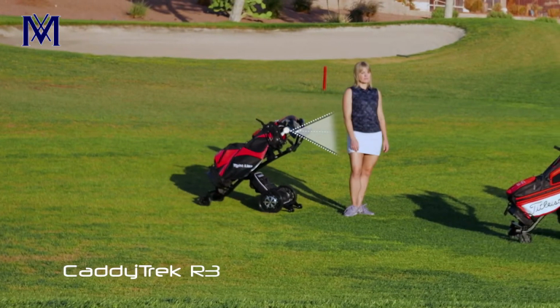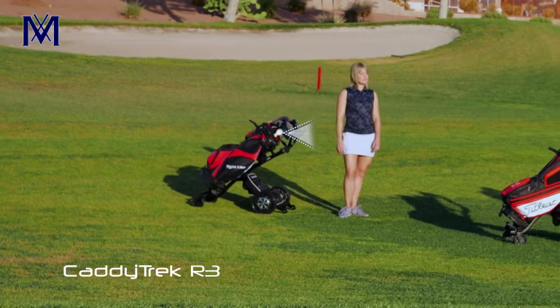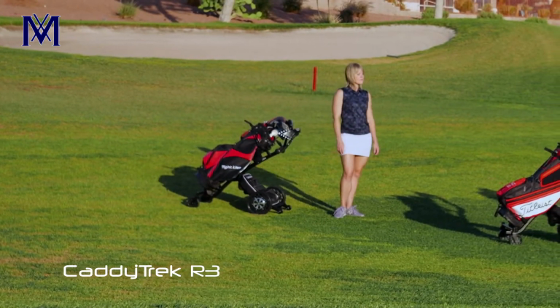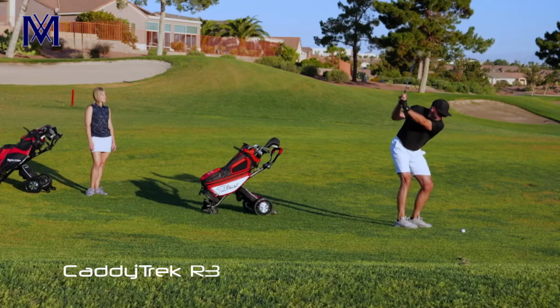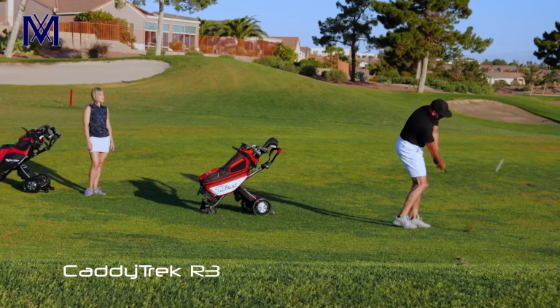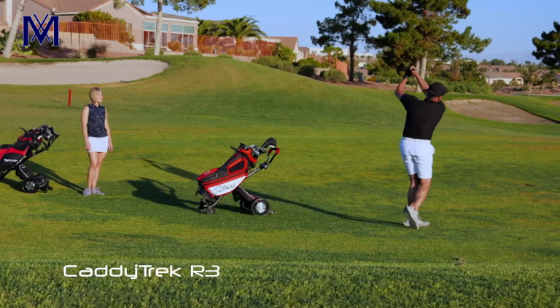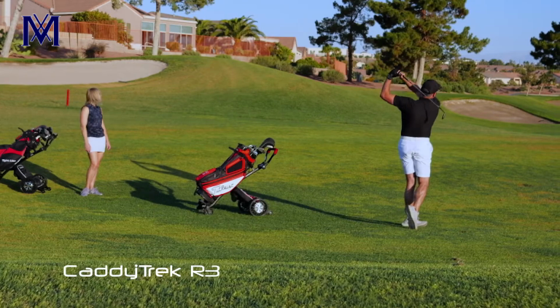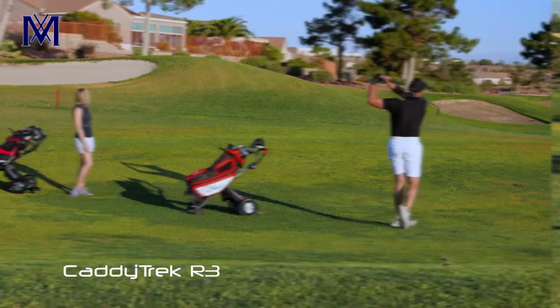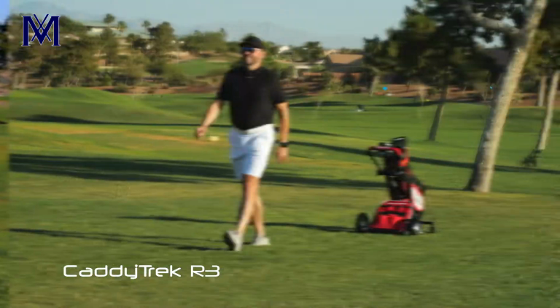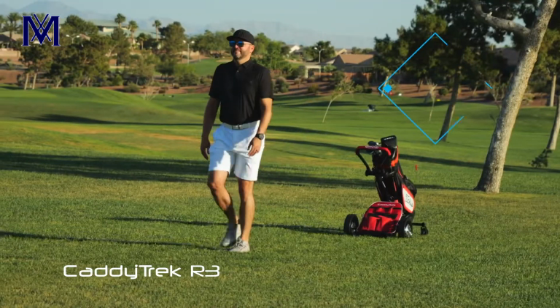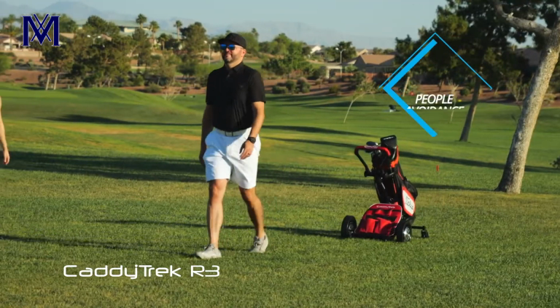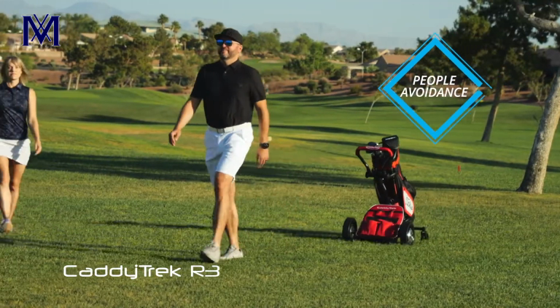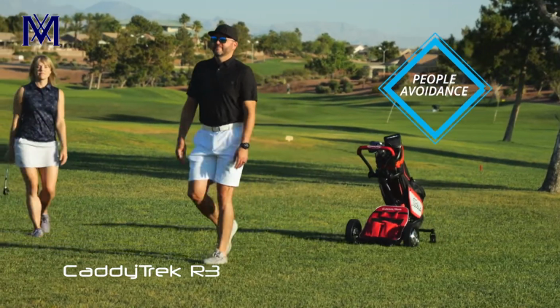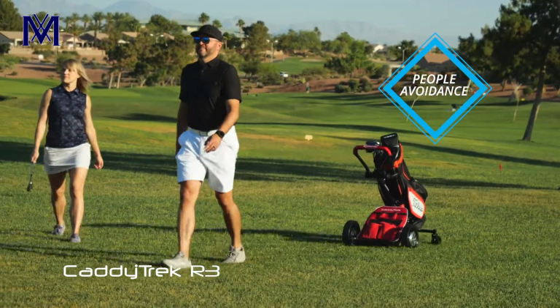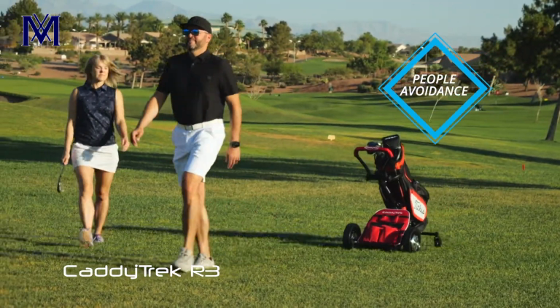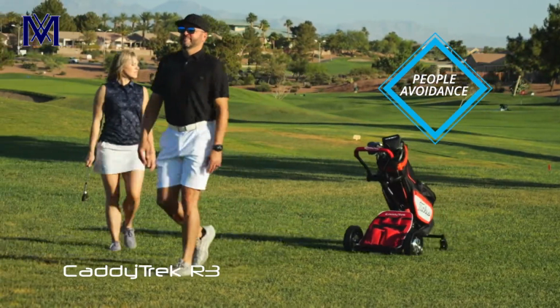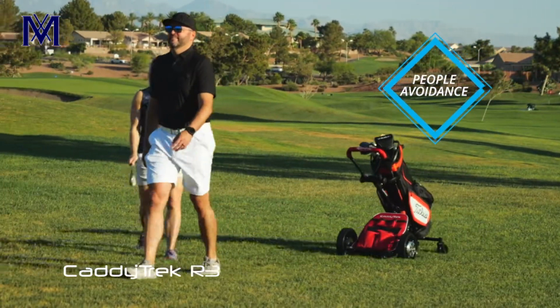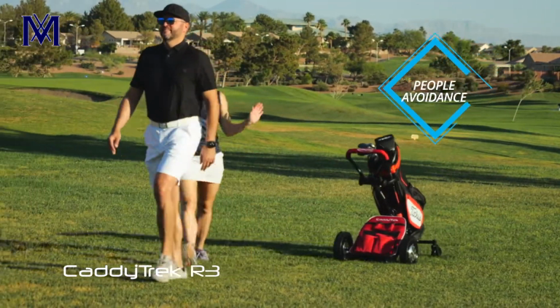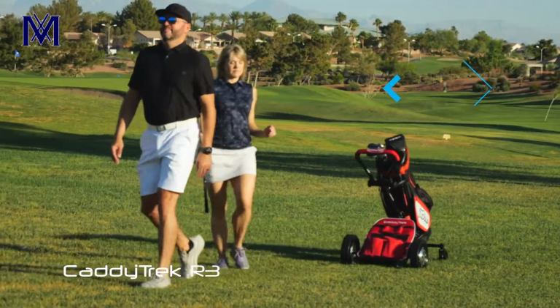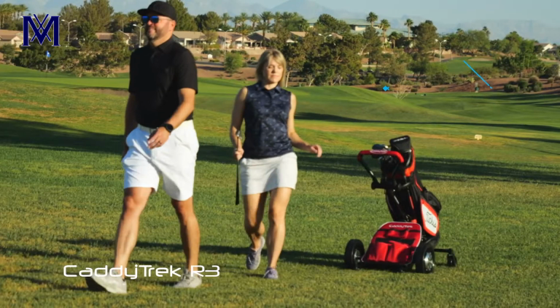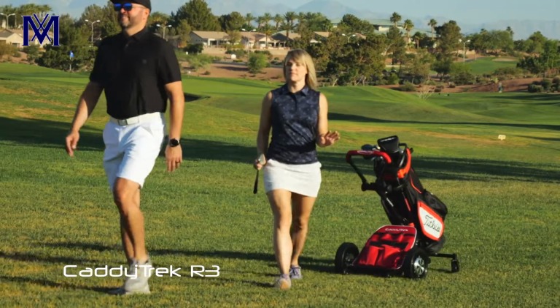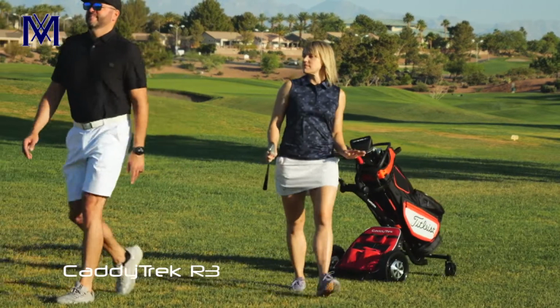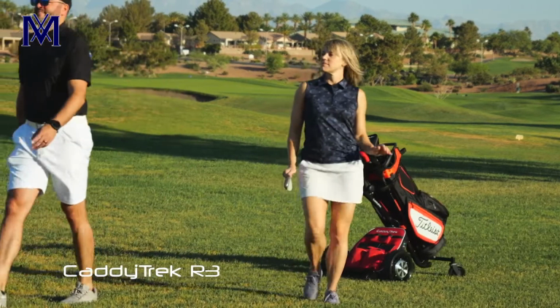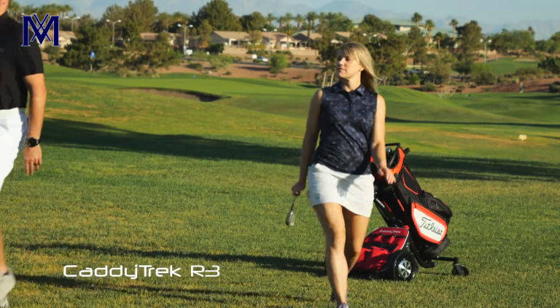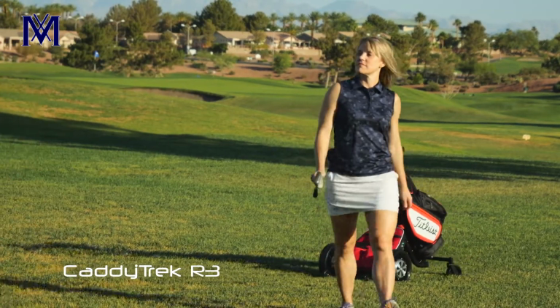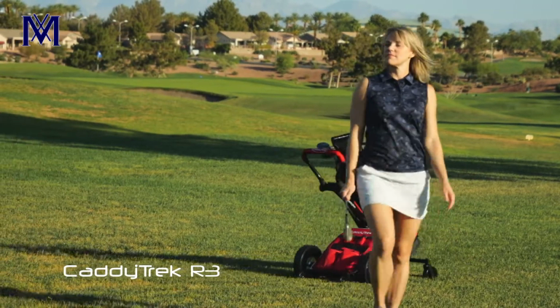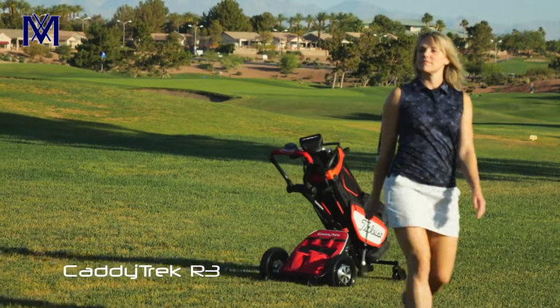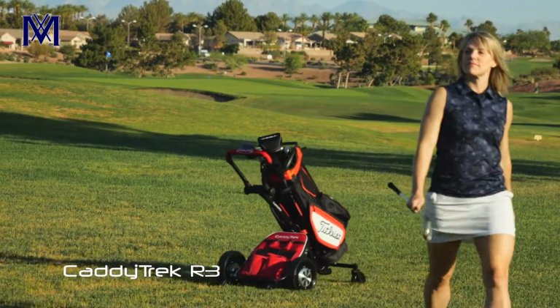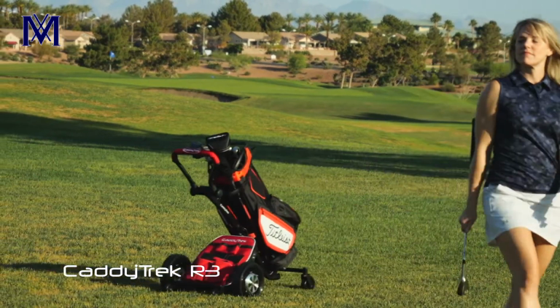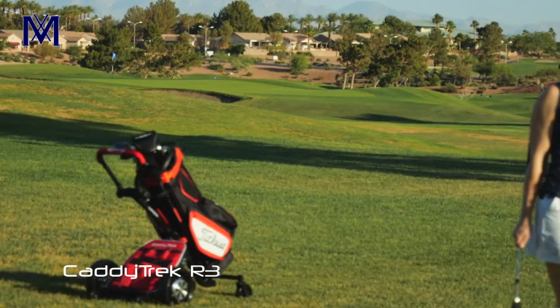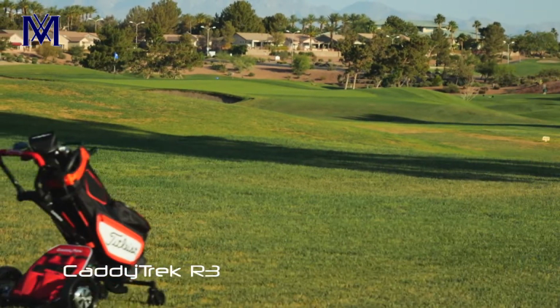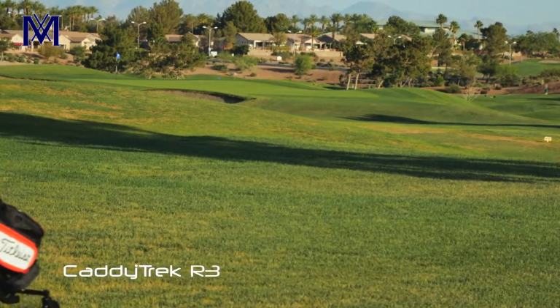No need to carry any remote. With its people avoidance feature, if someone walks in between you and your CaddyTrek R3, the cart will slow down to allow the person to walk by and then speed back up to meet you.